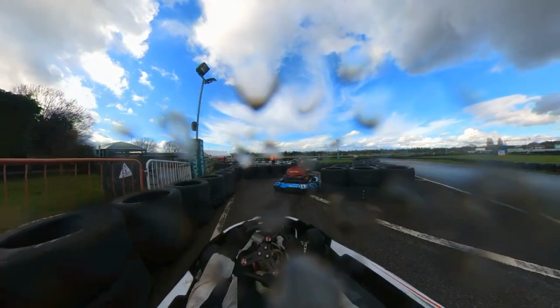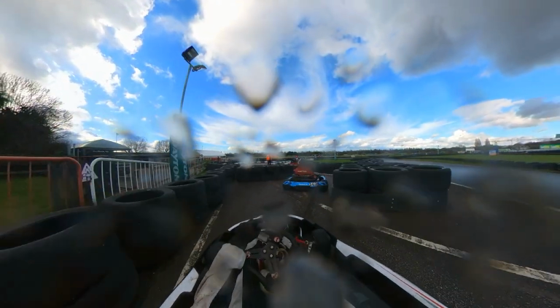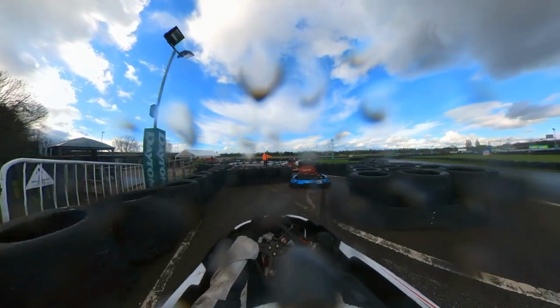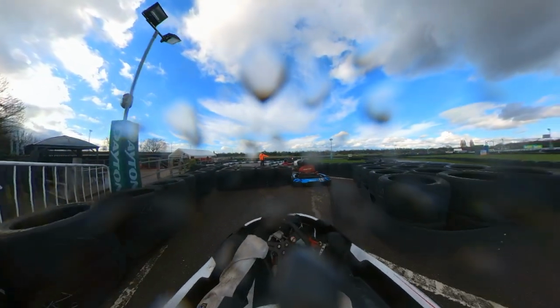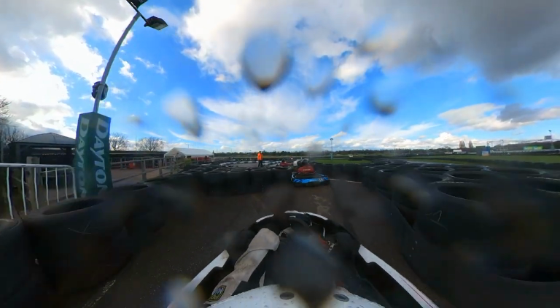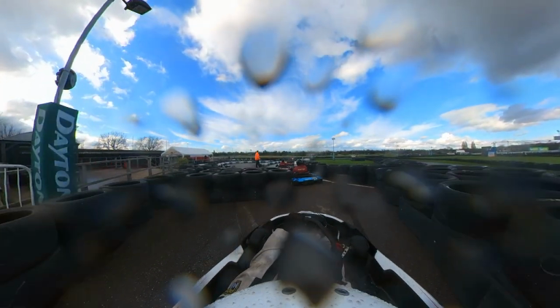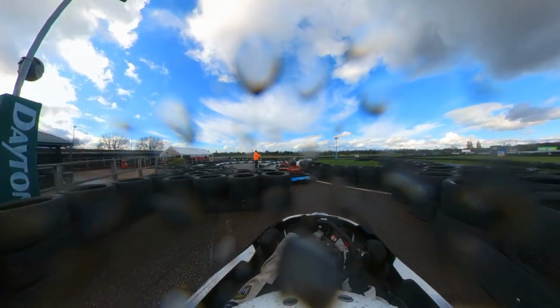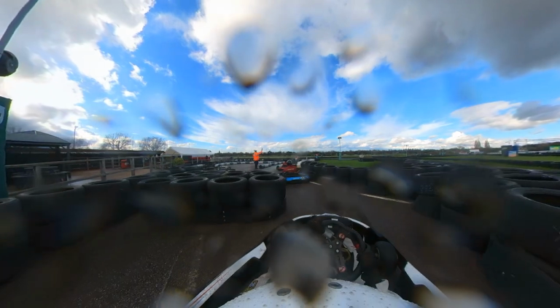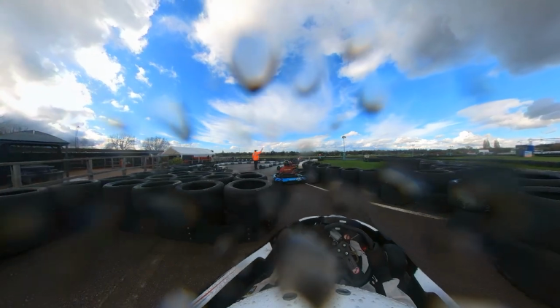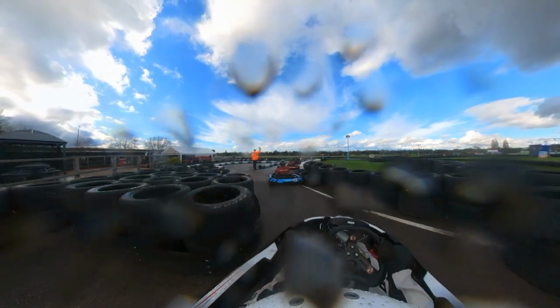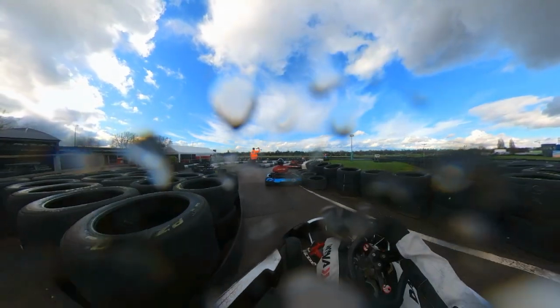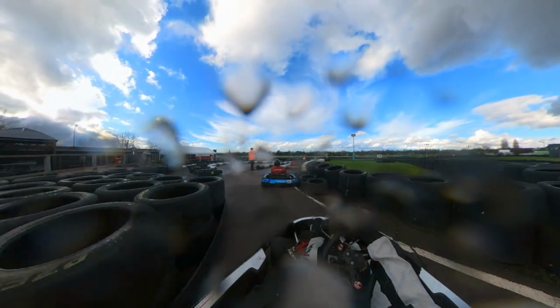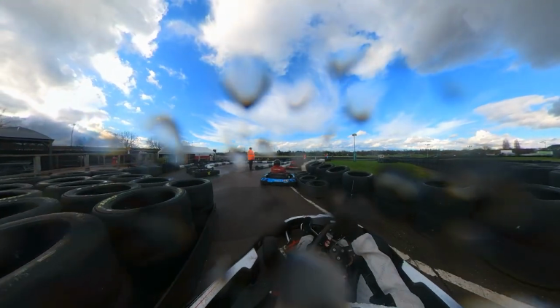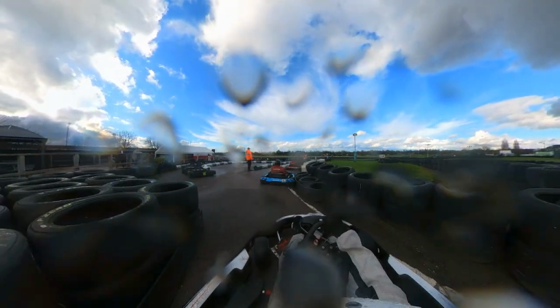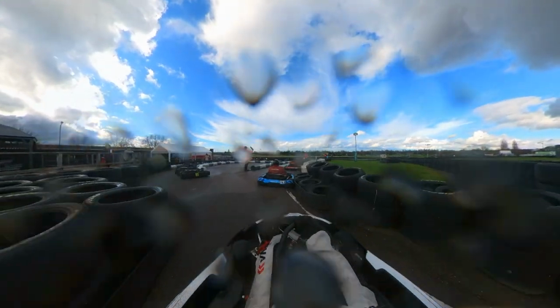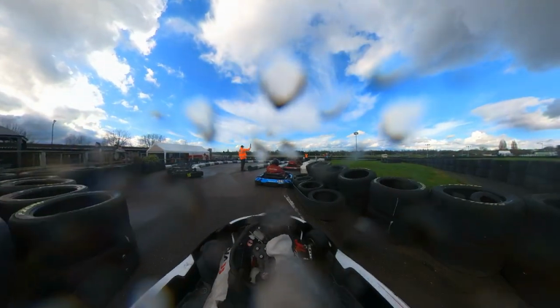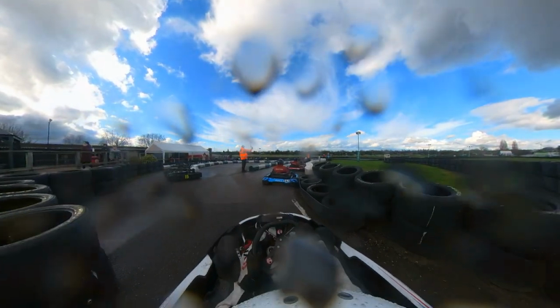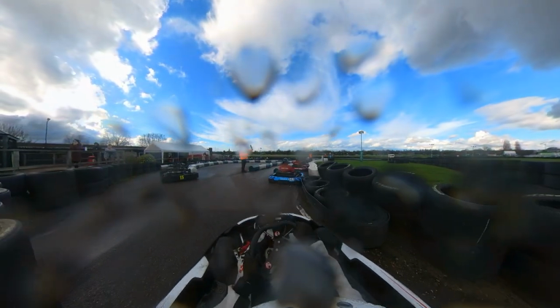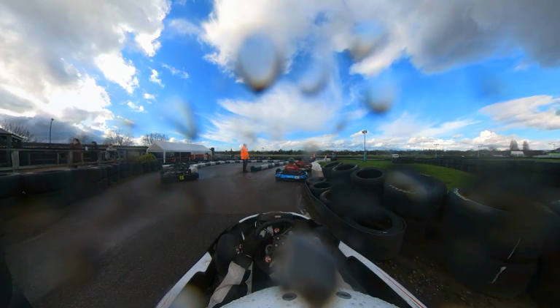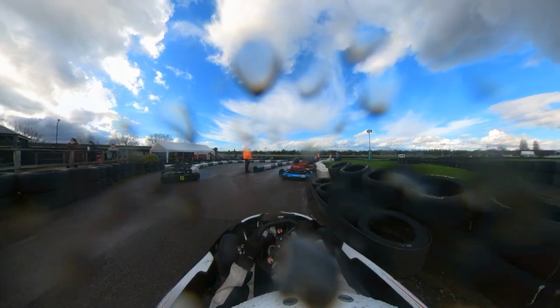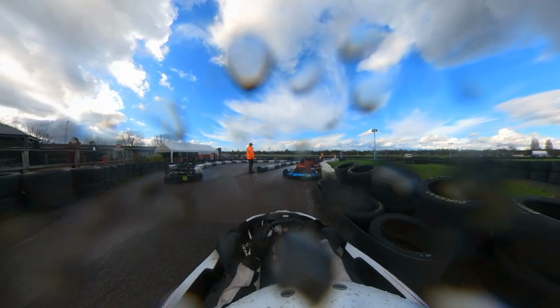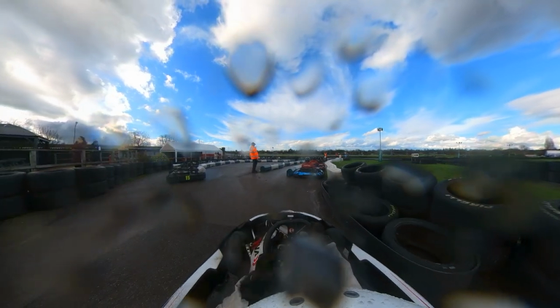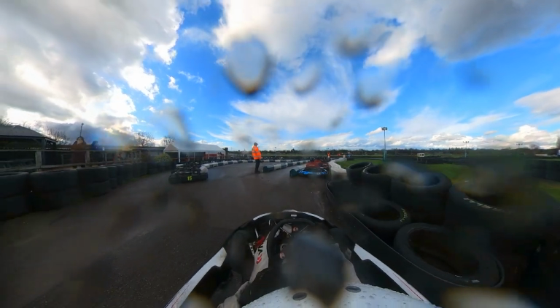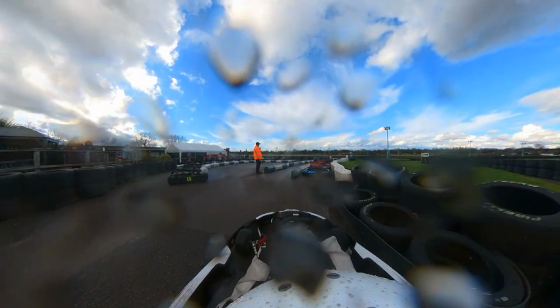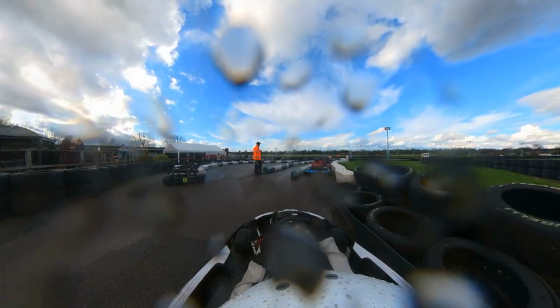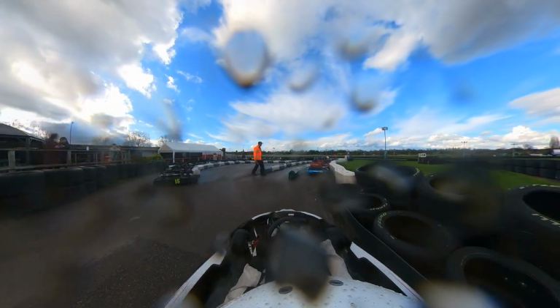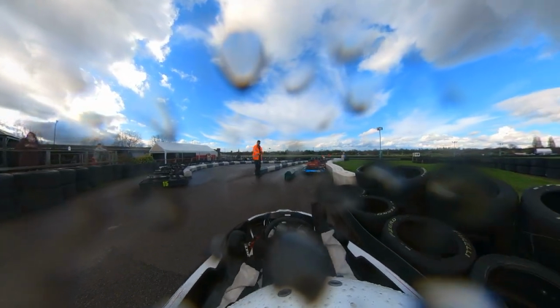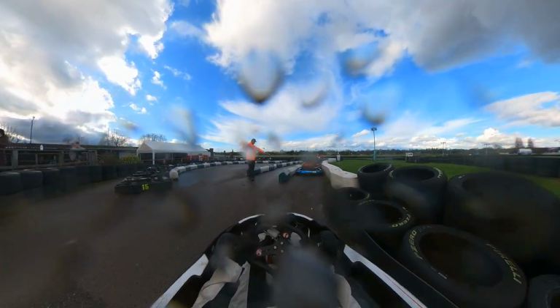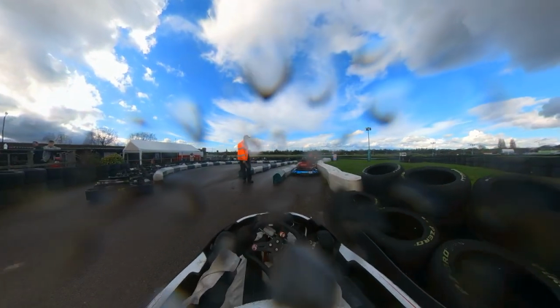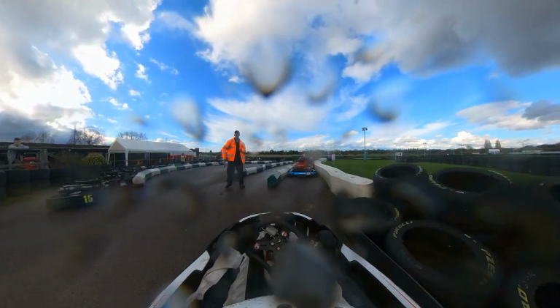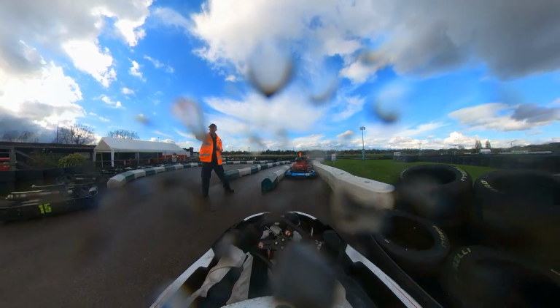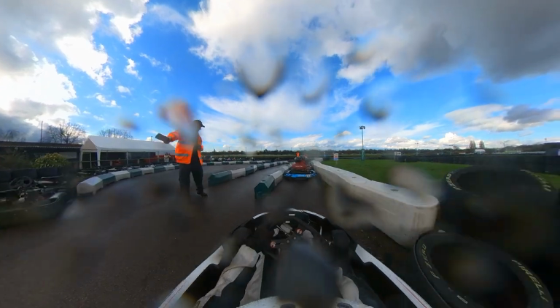That's pretty much the race, guys. Thank you for watching. If you enjoyed it, leave a like down below, hit that subscribe button — it means the world to me. I have a ton of awesome stuff coming out within the next couple of weeks, so if you can subscribe and maybe hit that little bell, that would make my day. Thanks for watching!